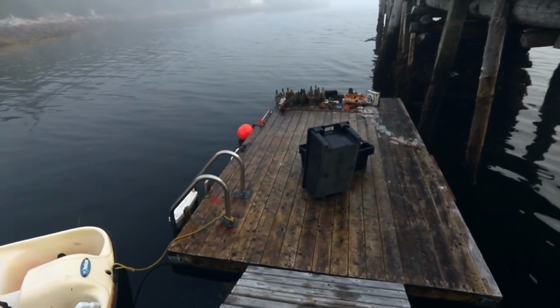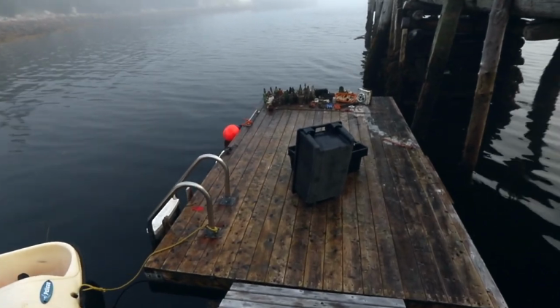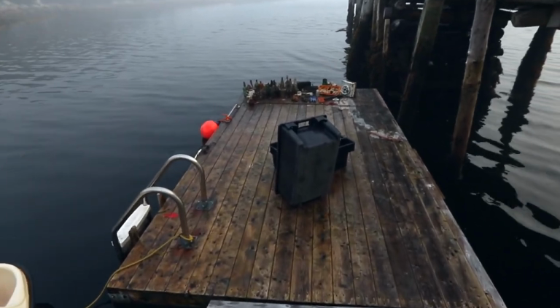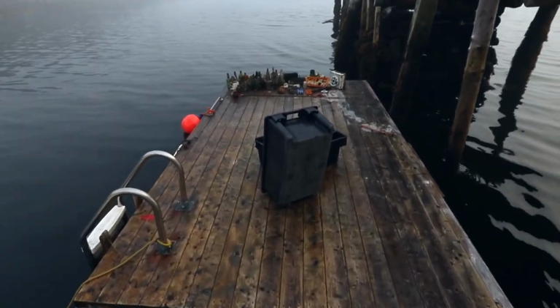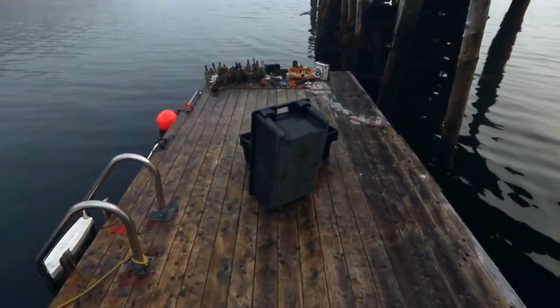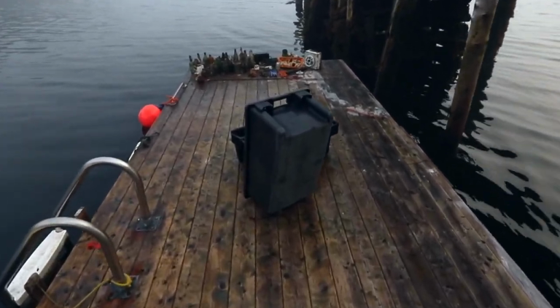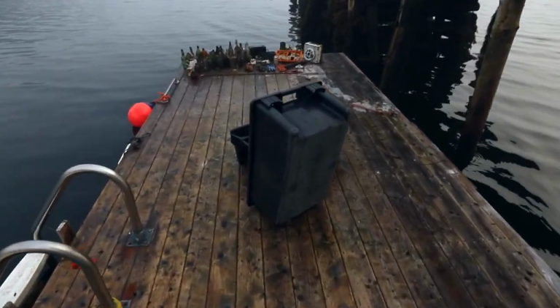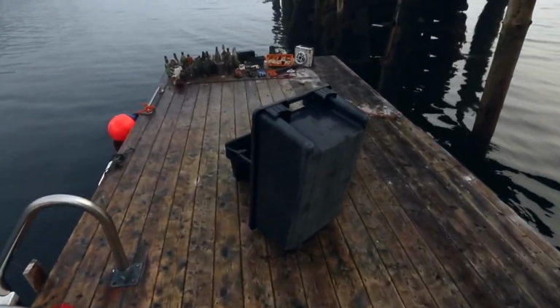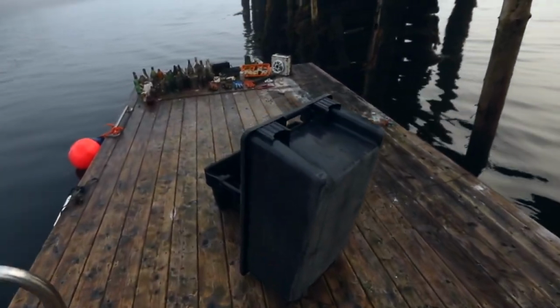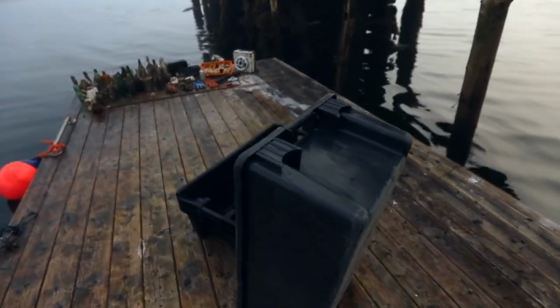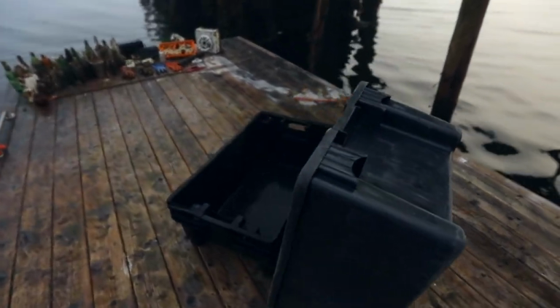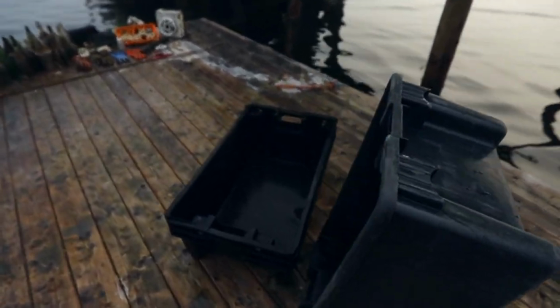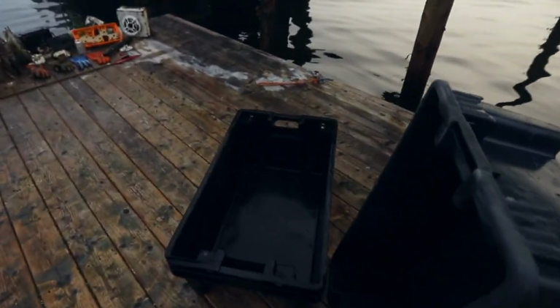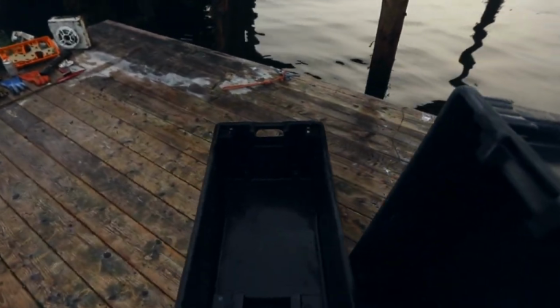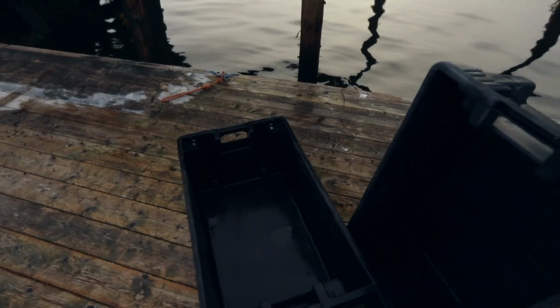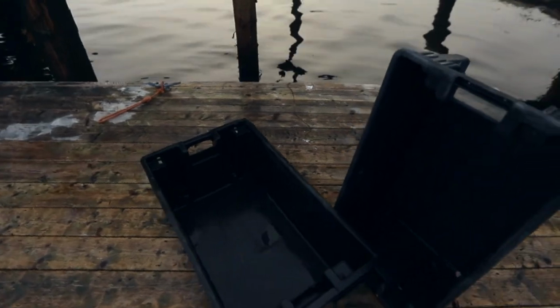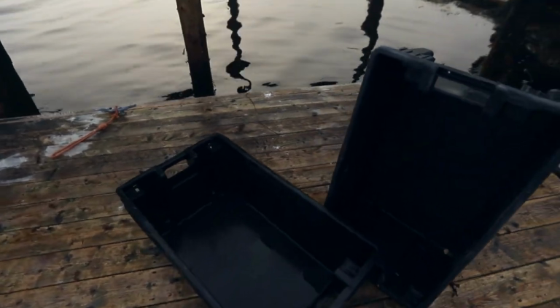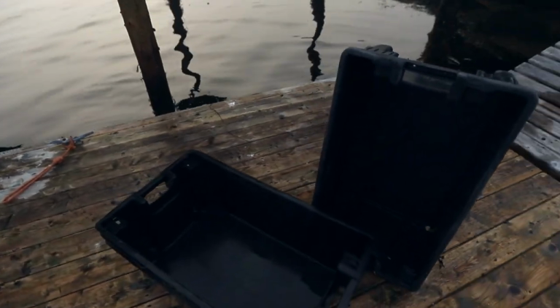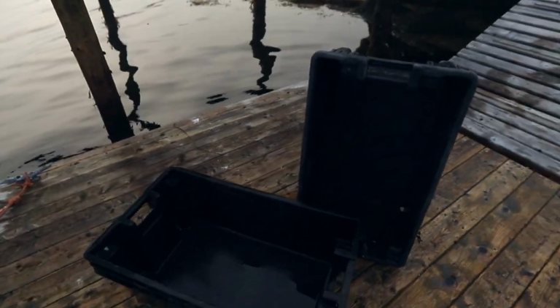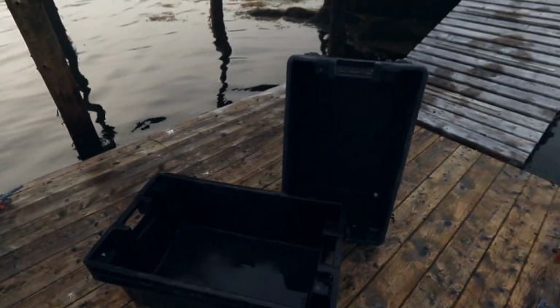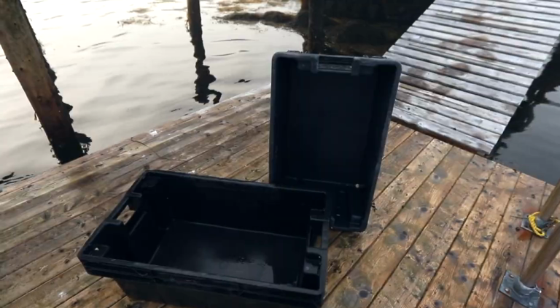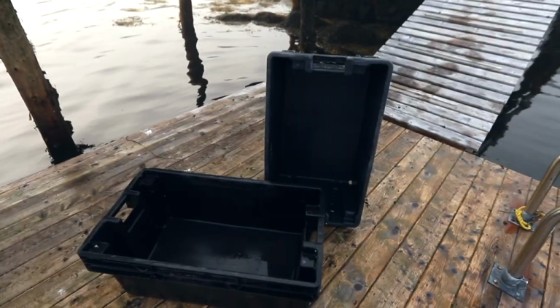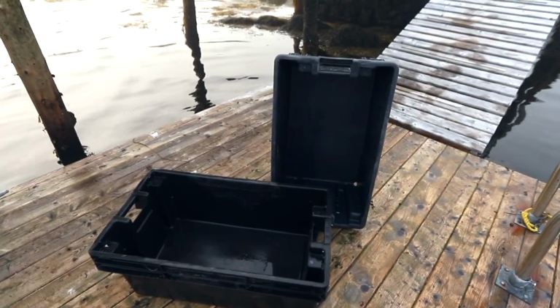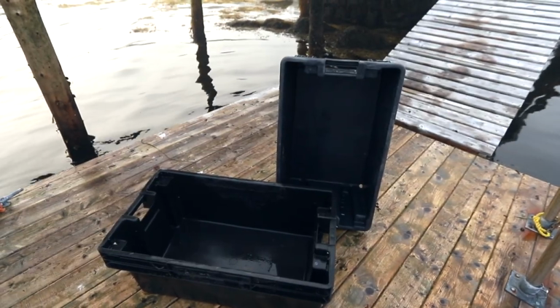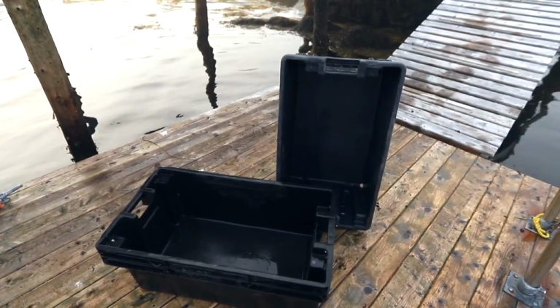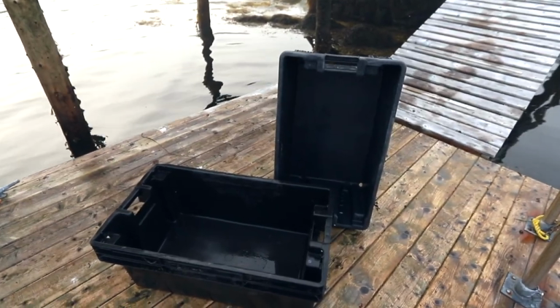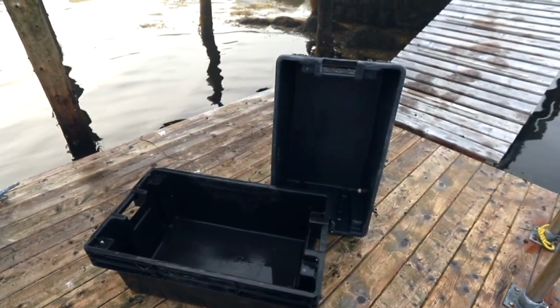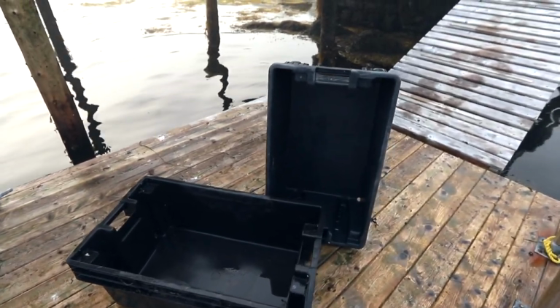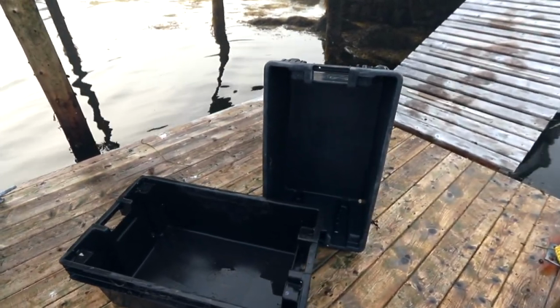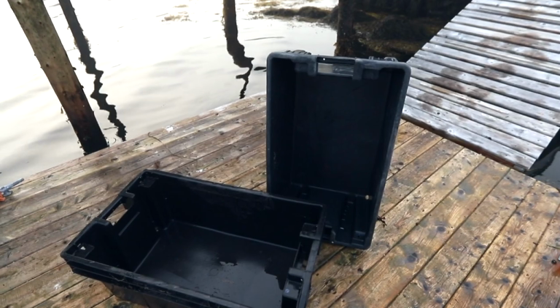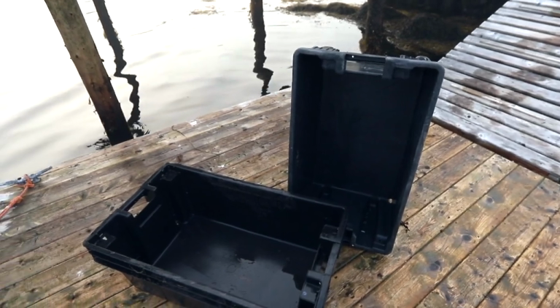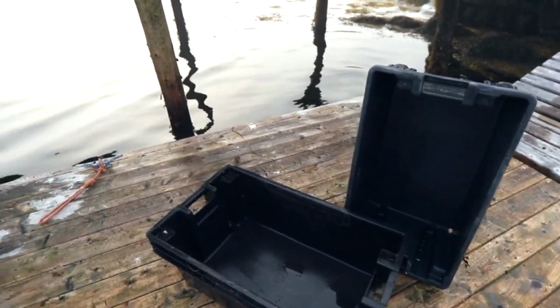We've got some fish boxes — I didn't find these, but Bob is letting me take them so I can take my bottles on future adventures. I'm really excited and grateful for these.